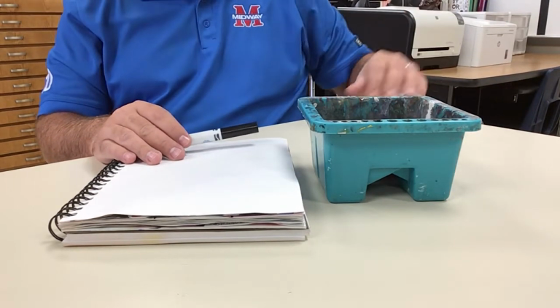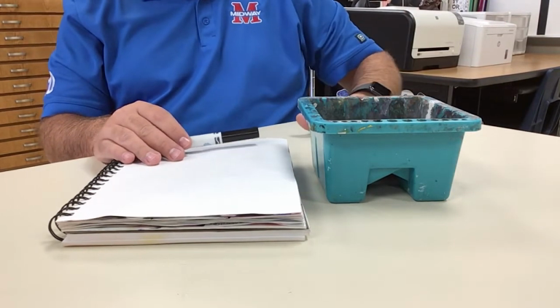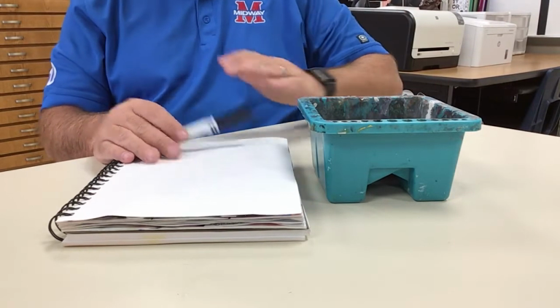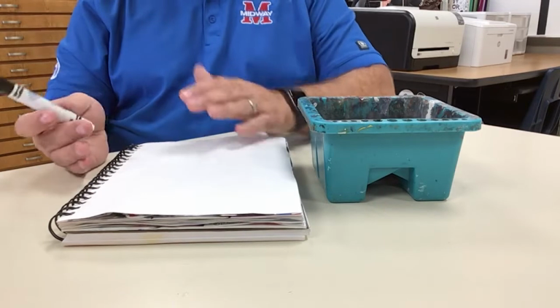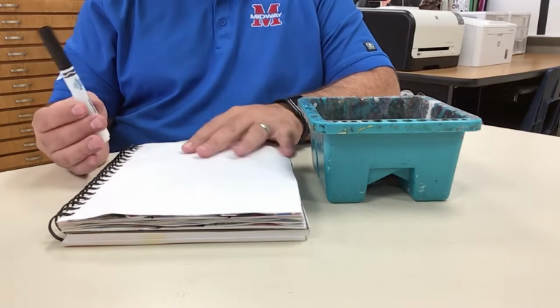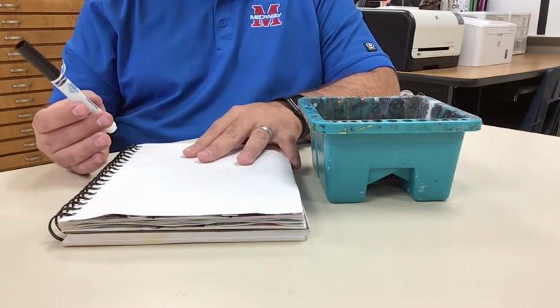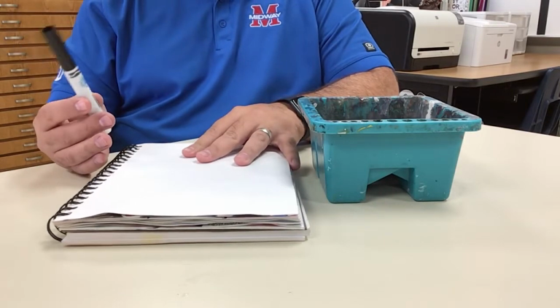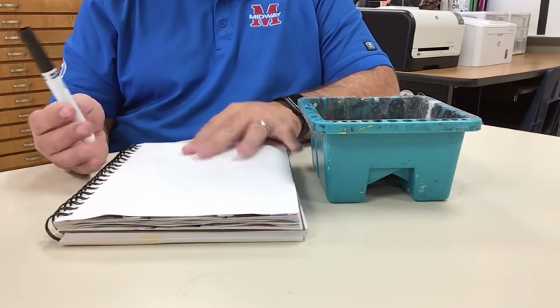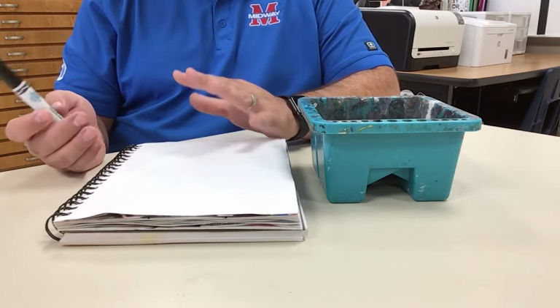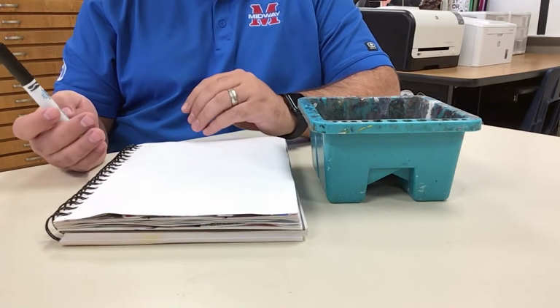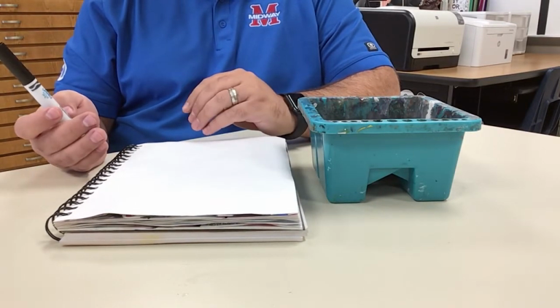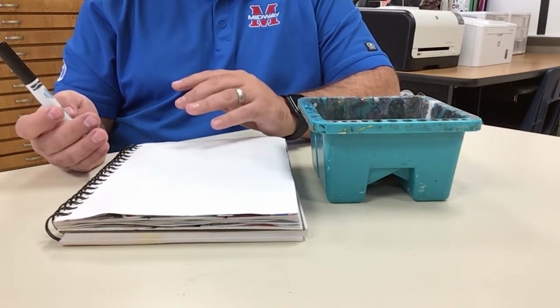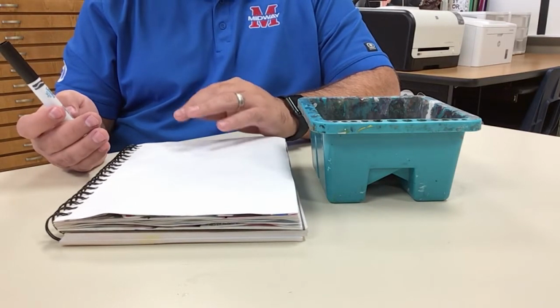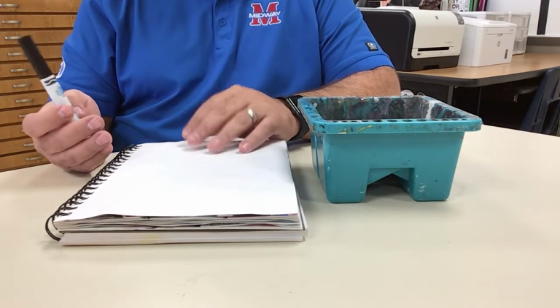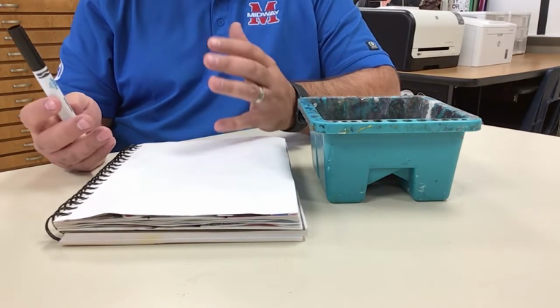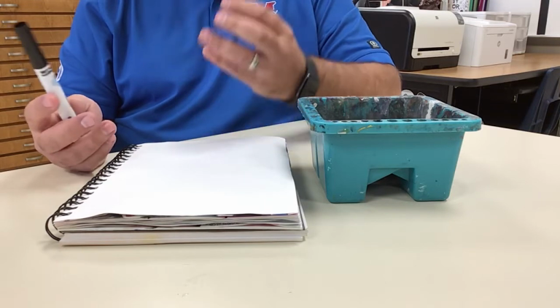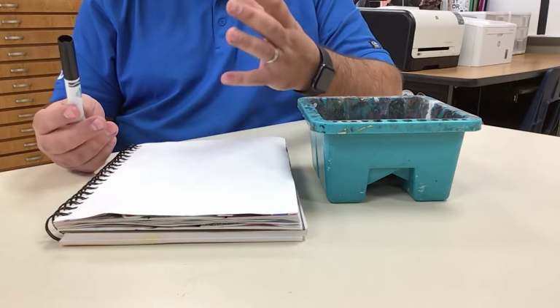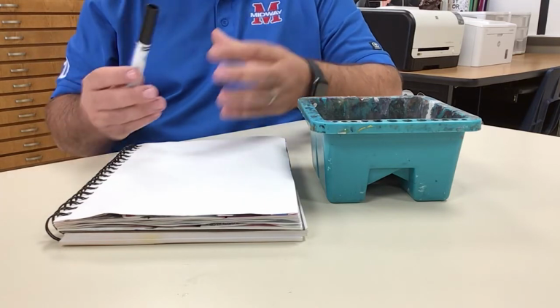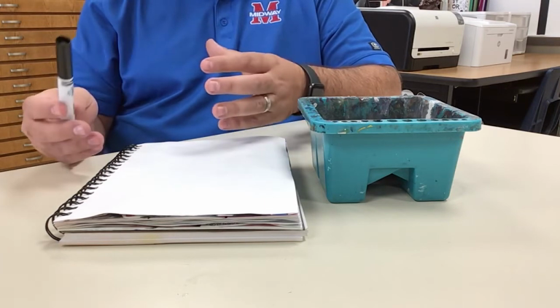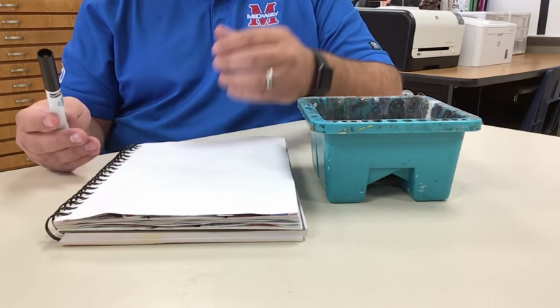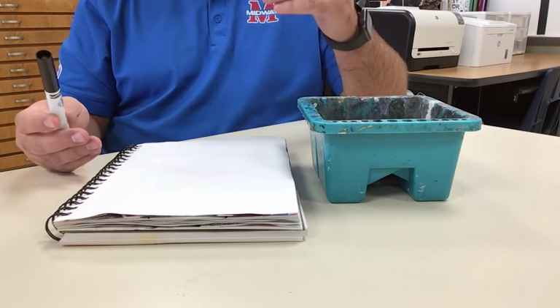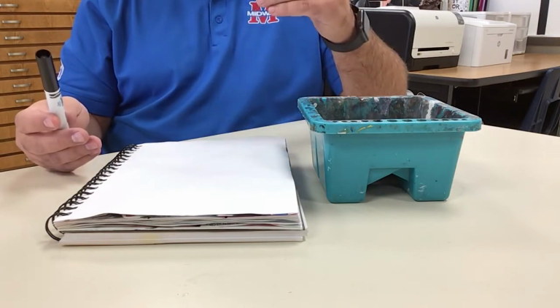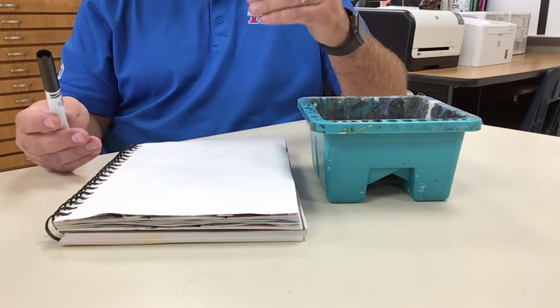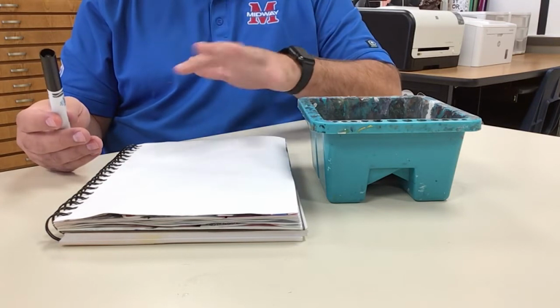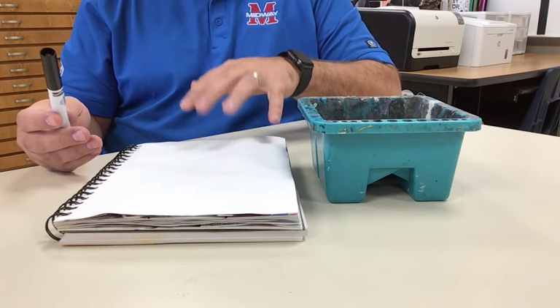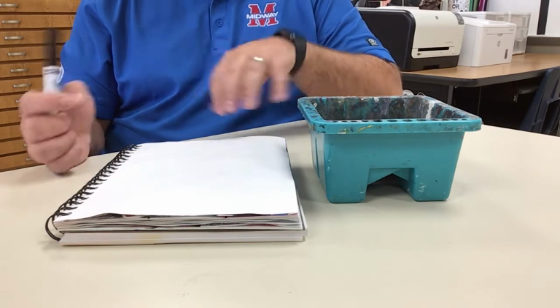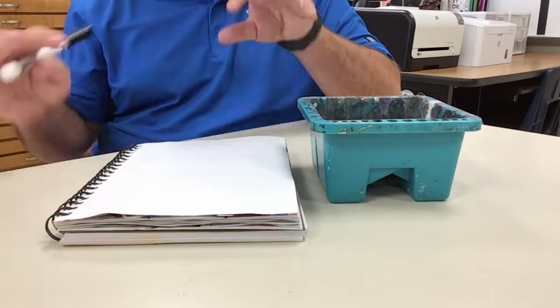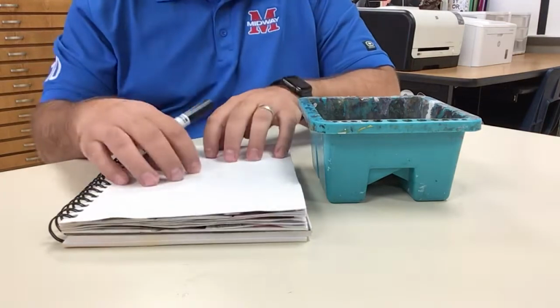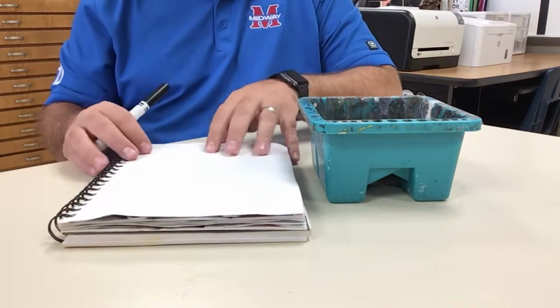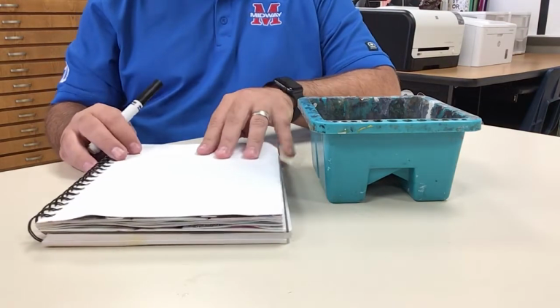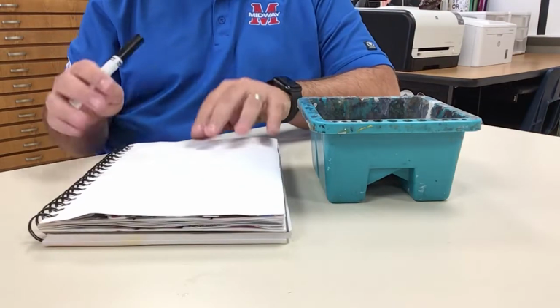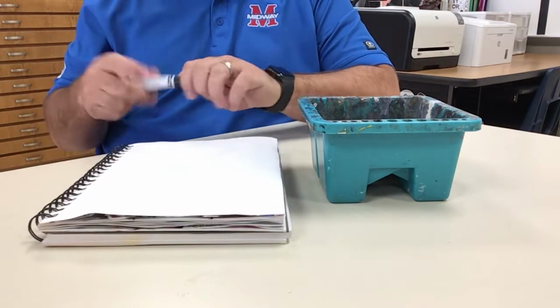A prepared background is just something that can help break up a space and make it not quite so scary to get stuff down on there — it kind of does it for you.